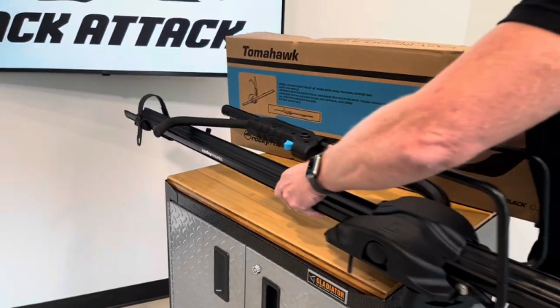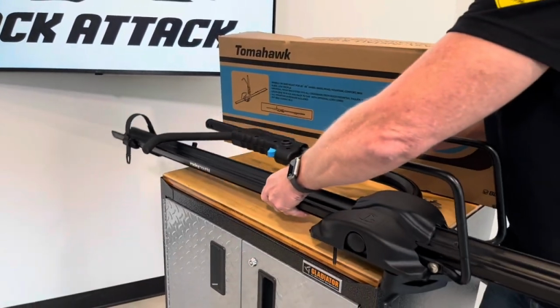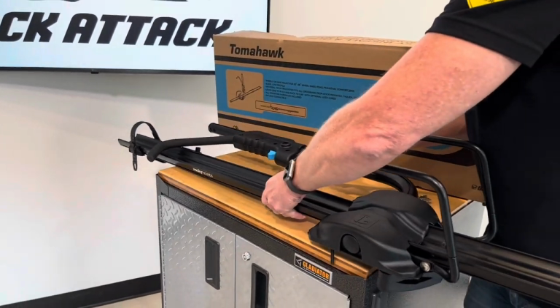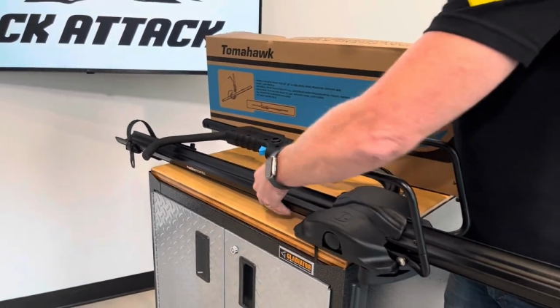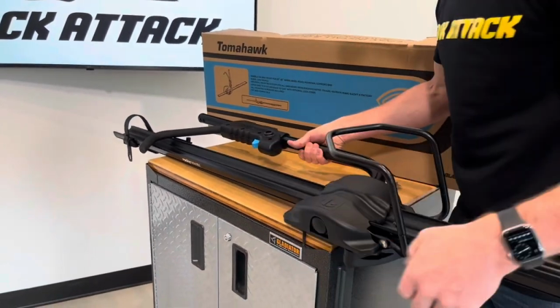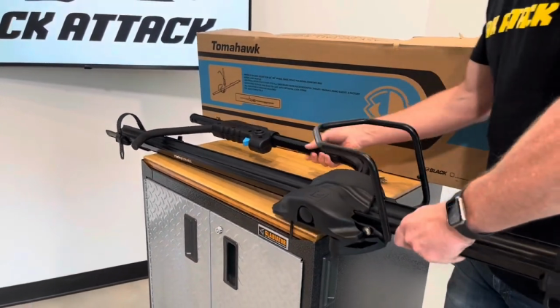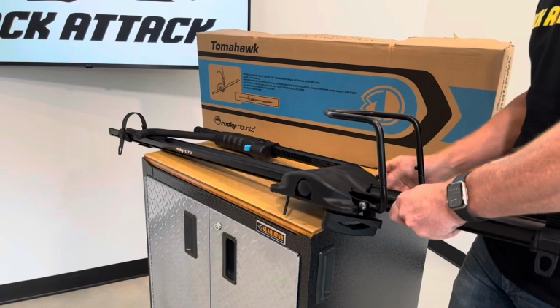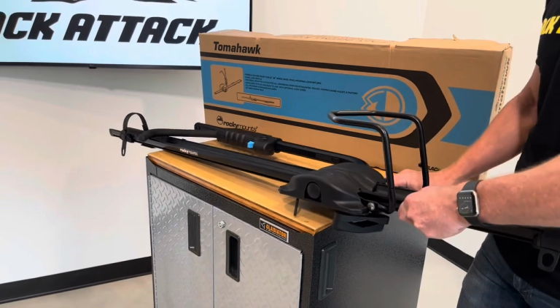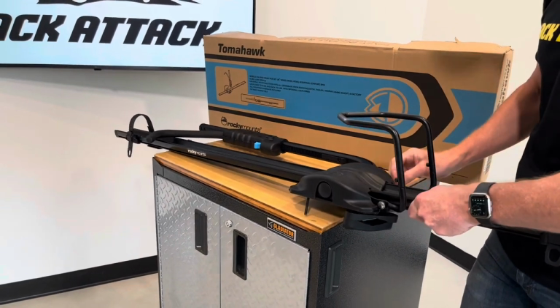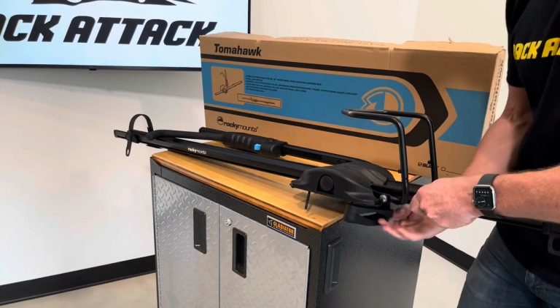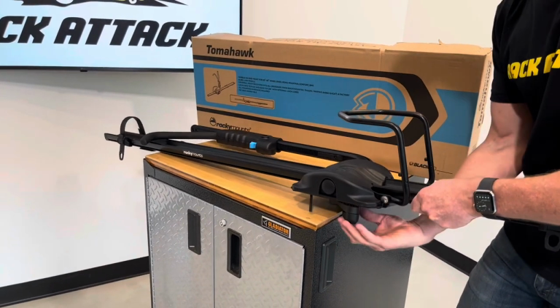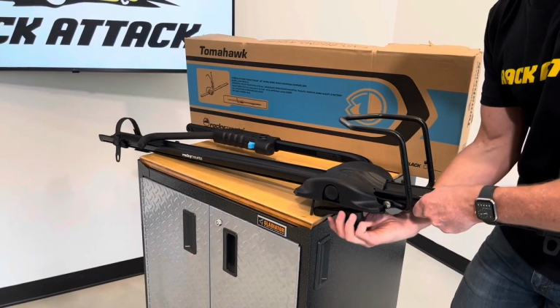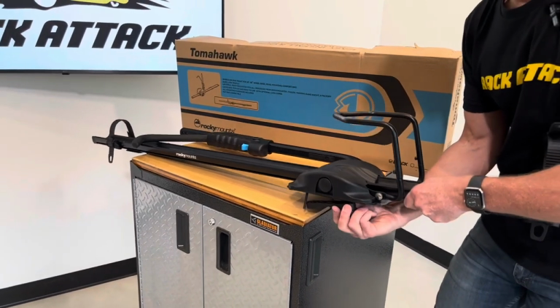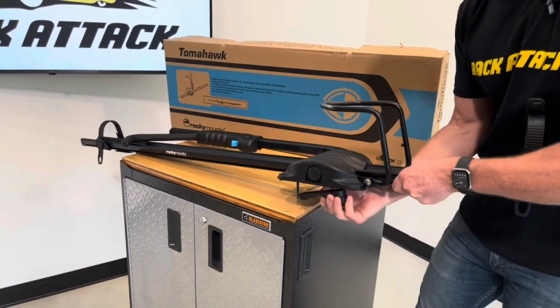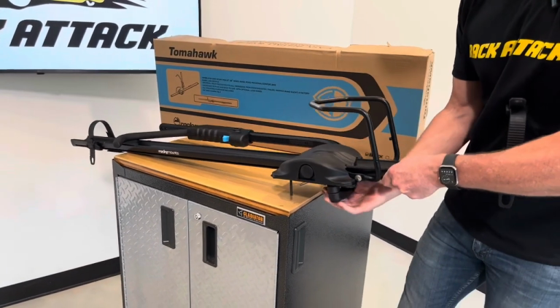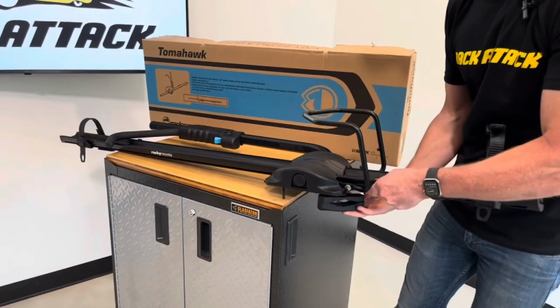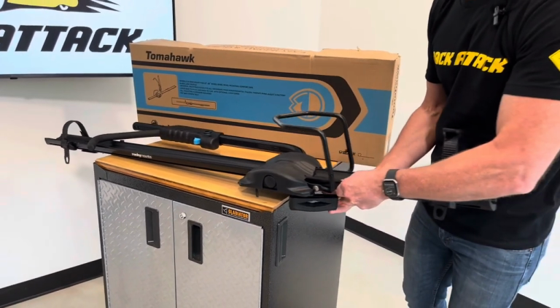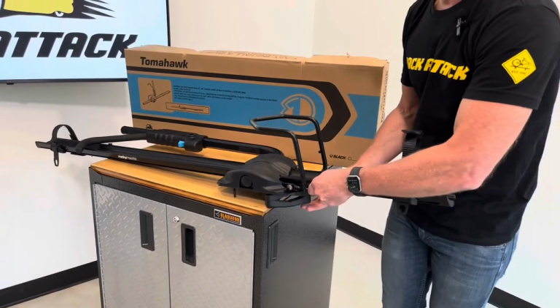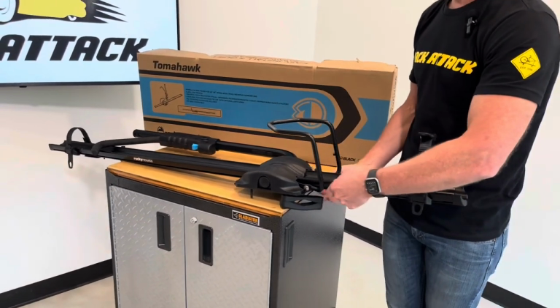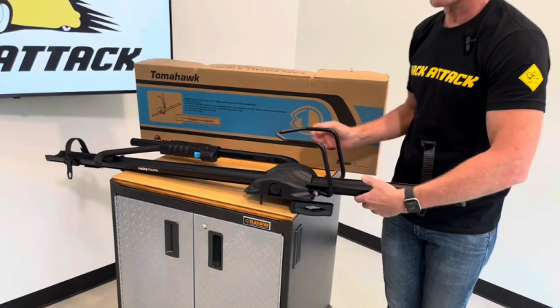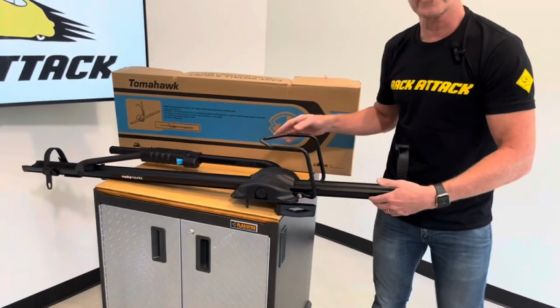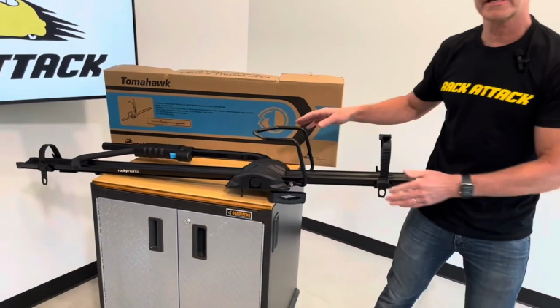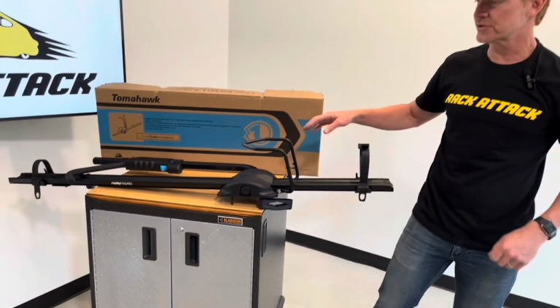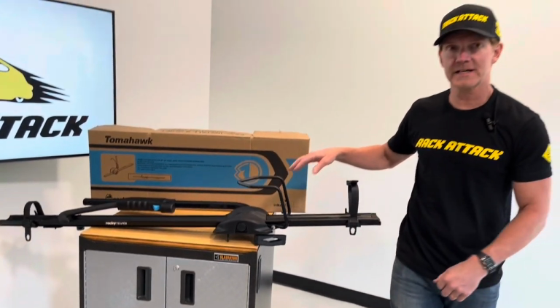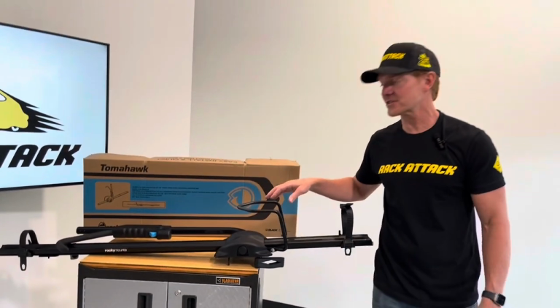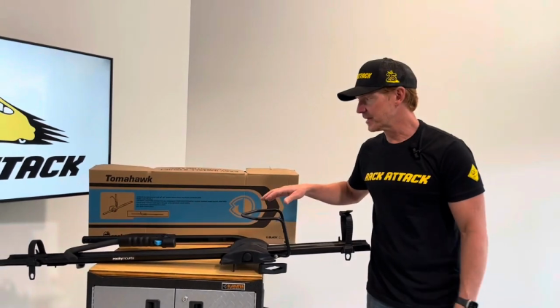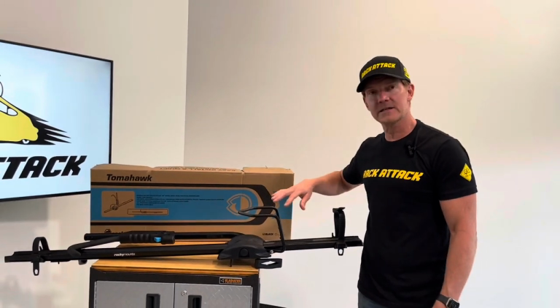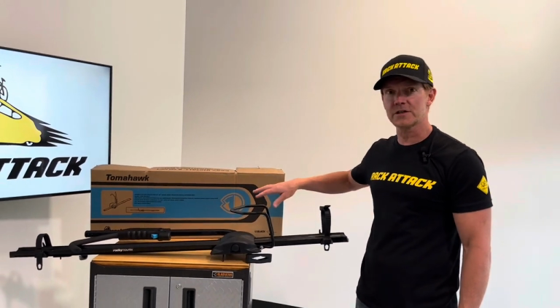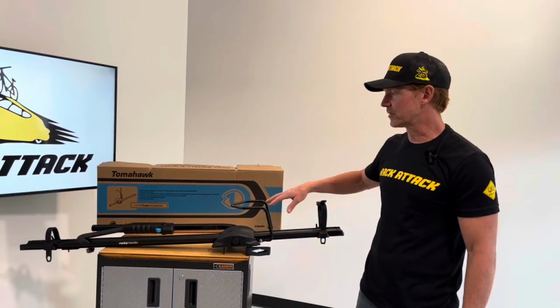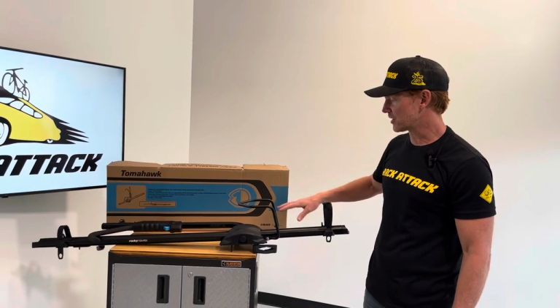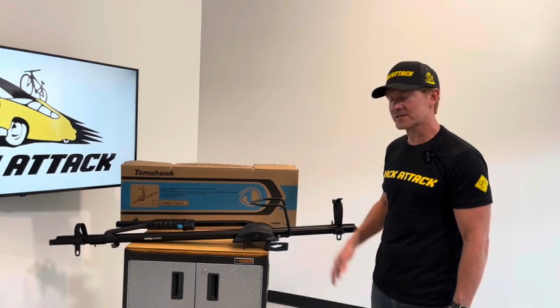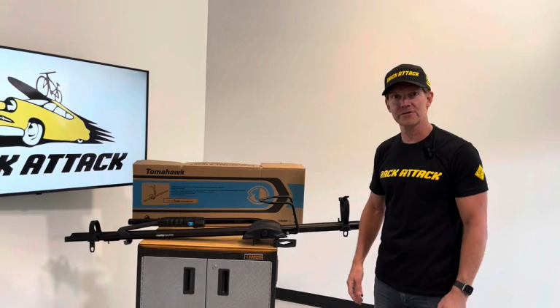Those are all the up-close details of the Tomahawk. Now let's go back outside, load up a bike, and show some techniques that'll make loading and unloading easy.